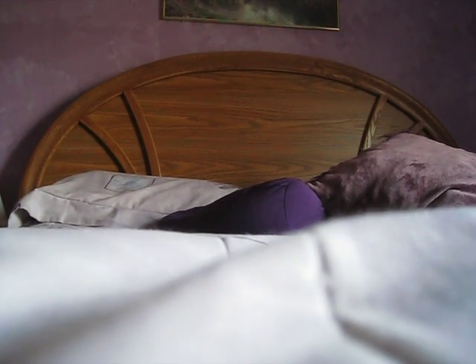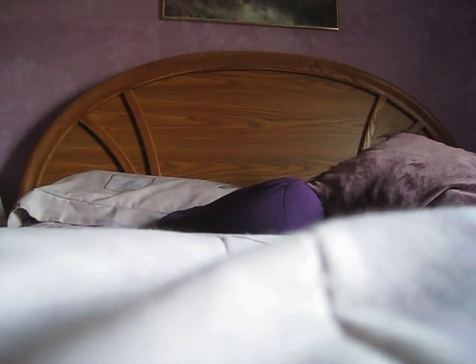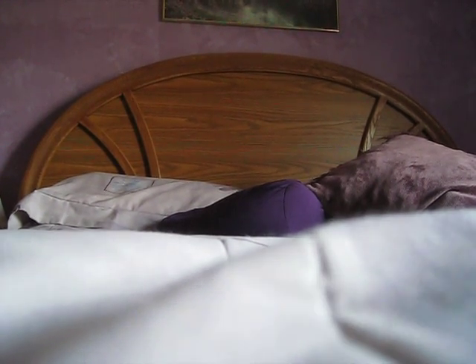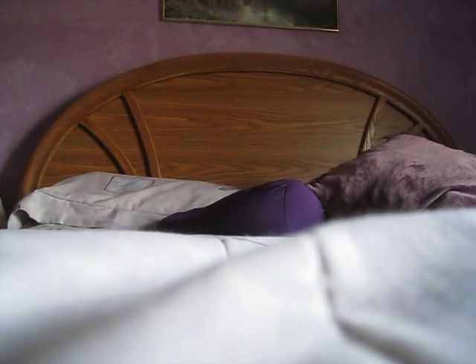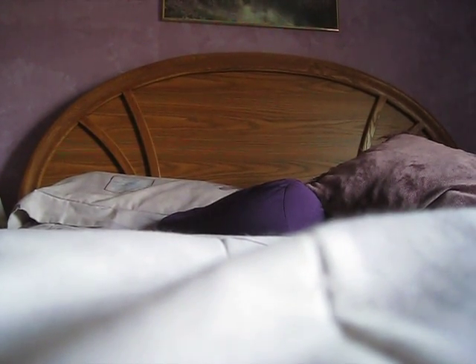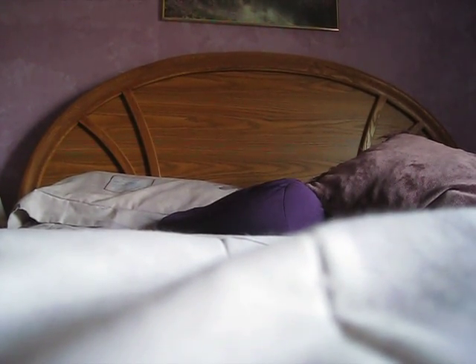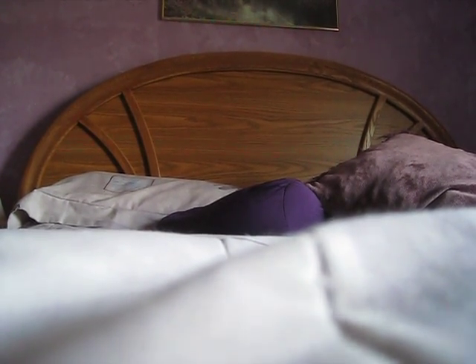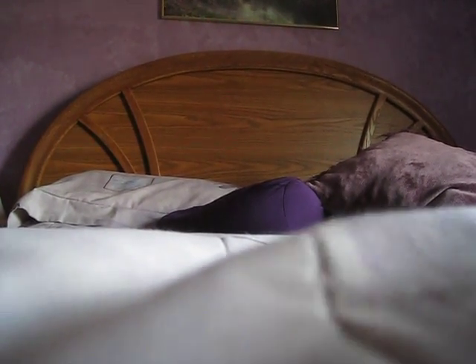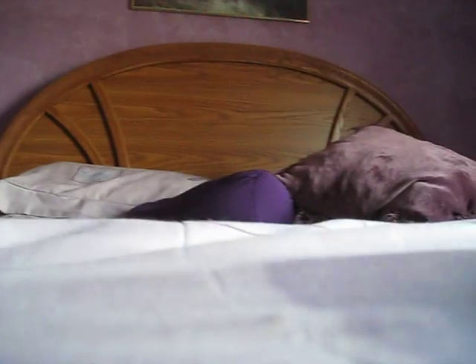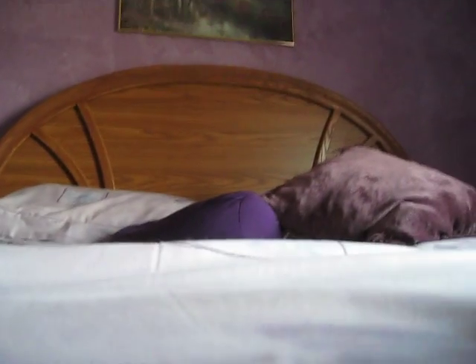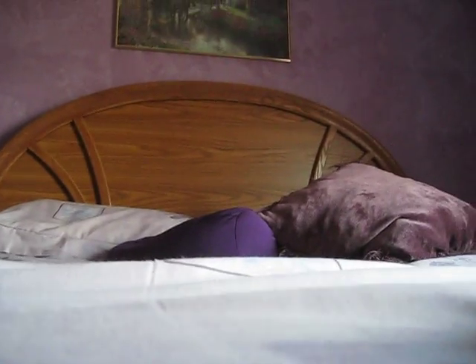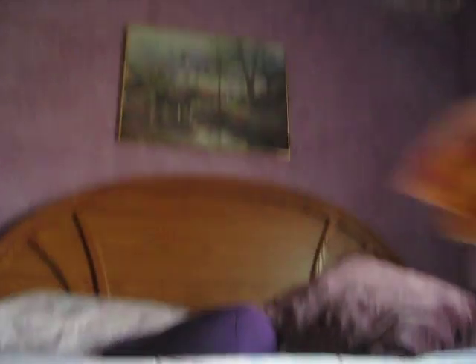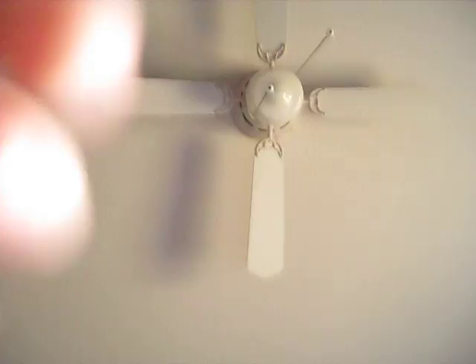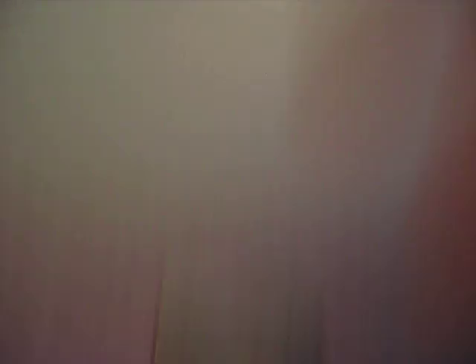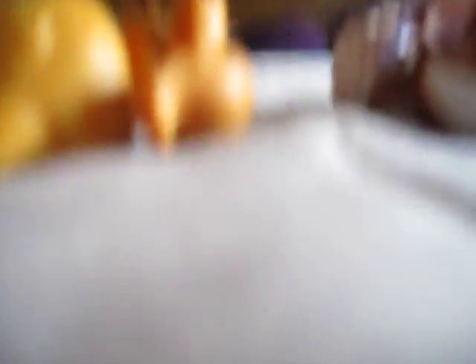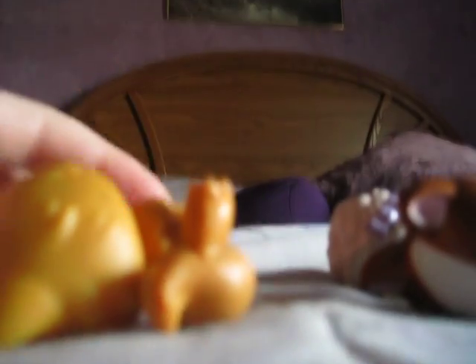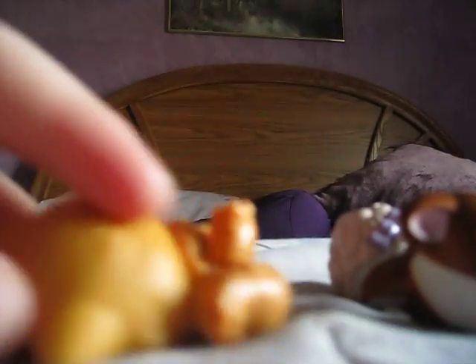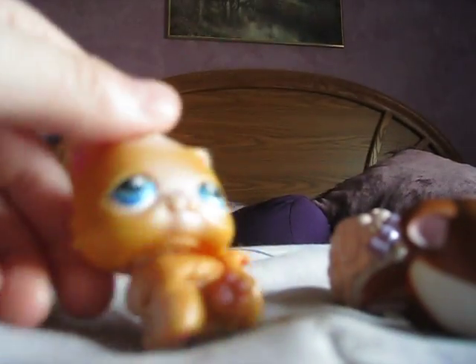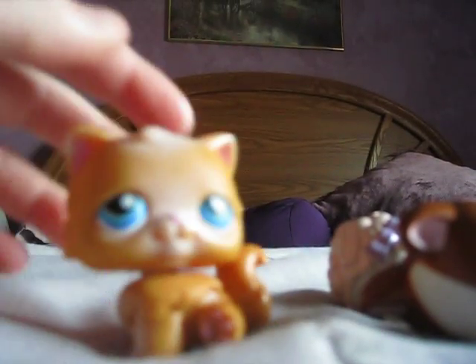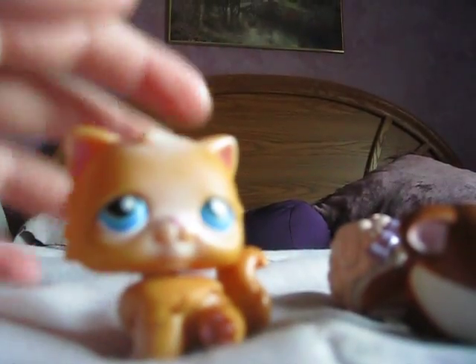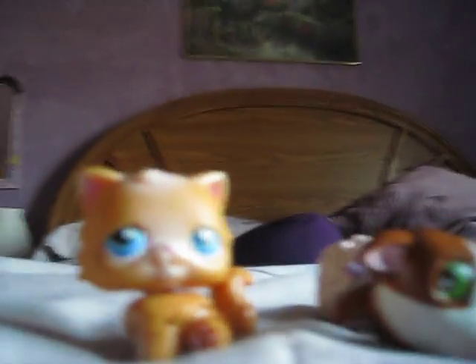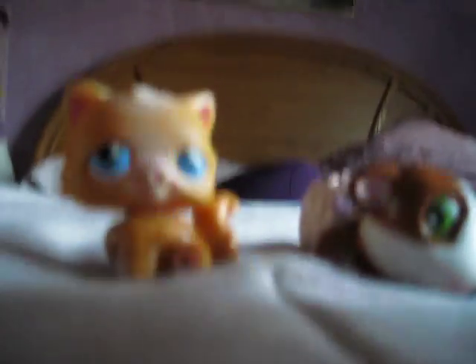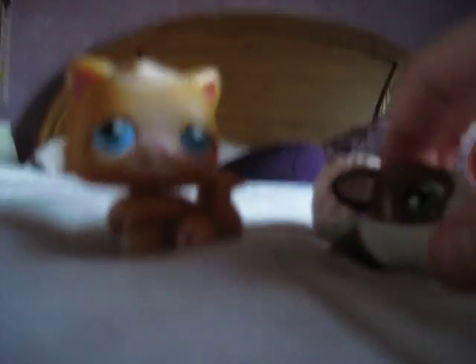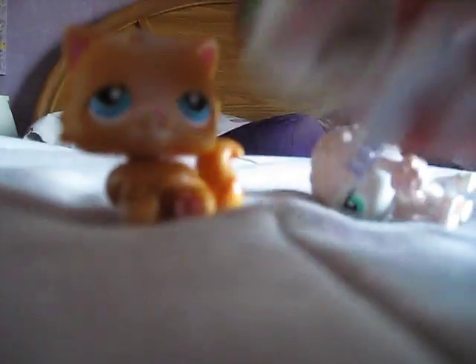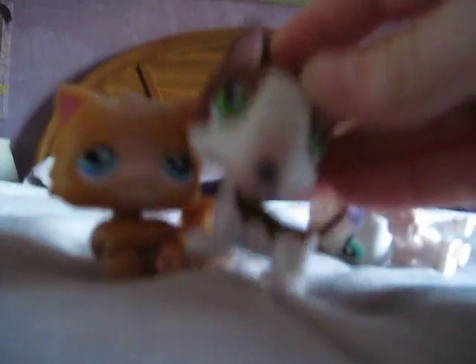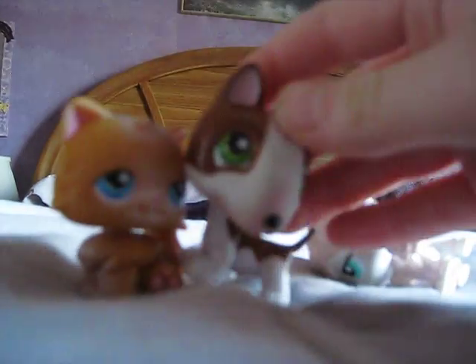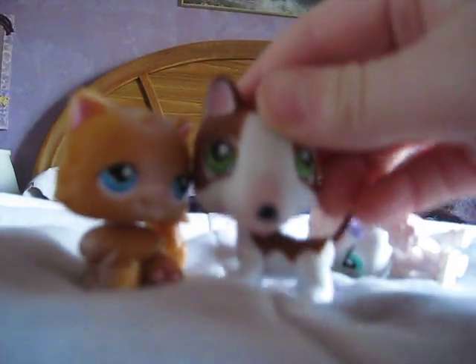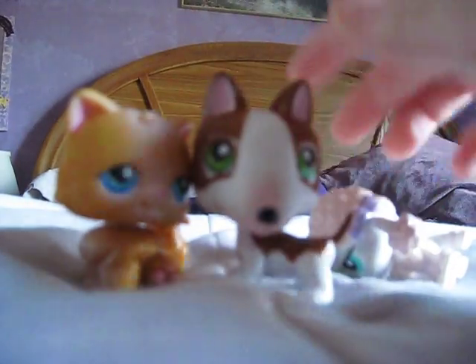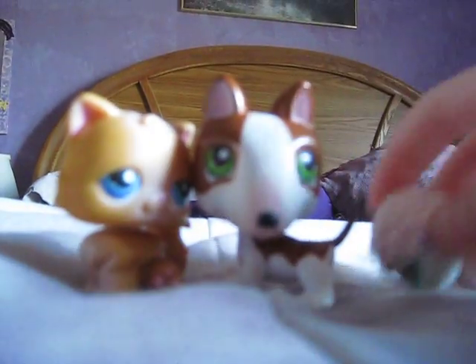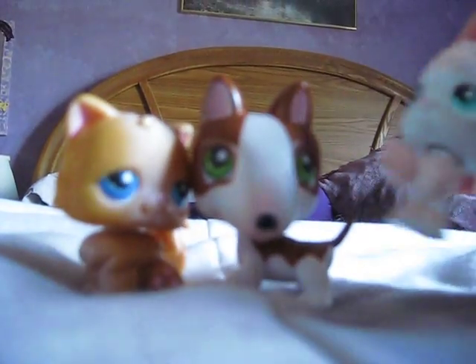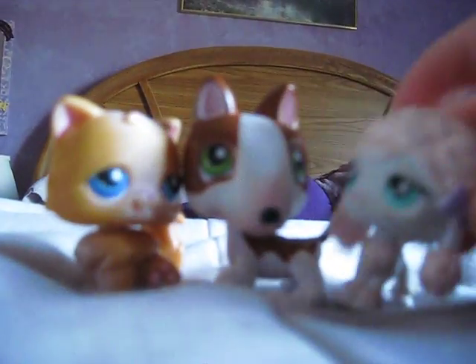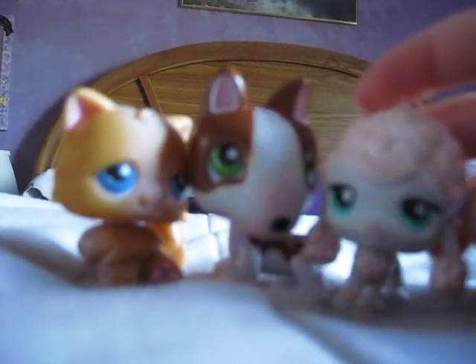Okay, so my first ones I got were in this like set thingy. It was like the circus one. These three.